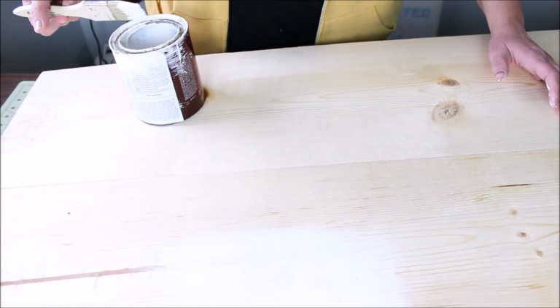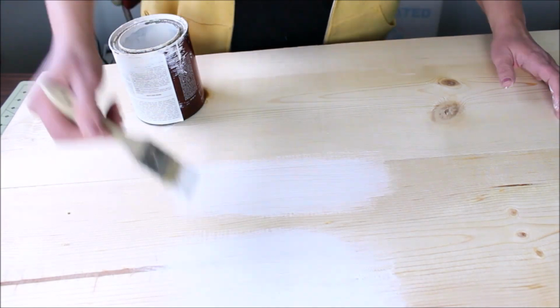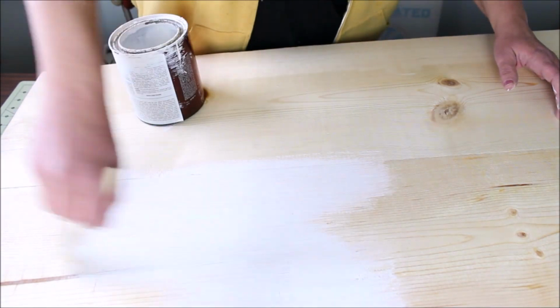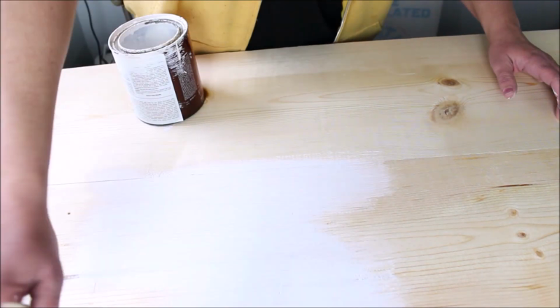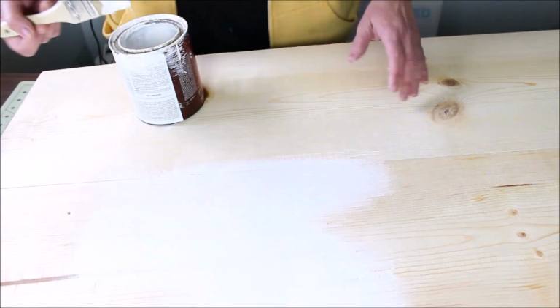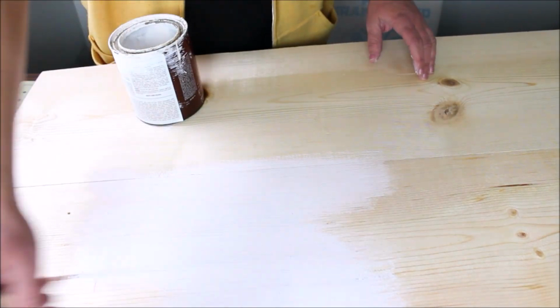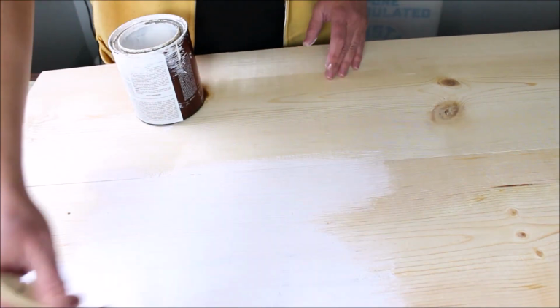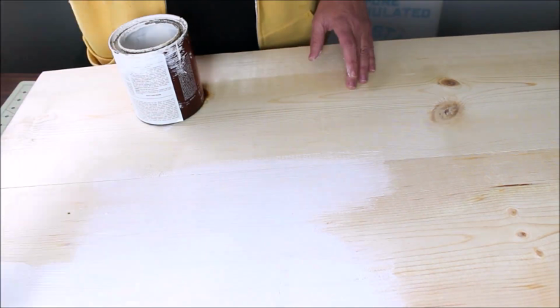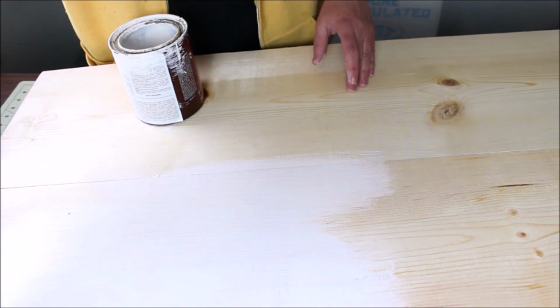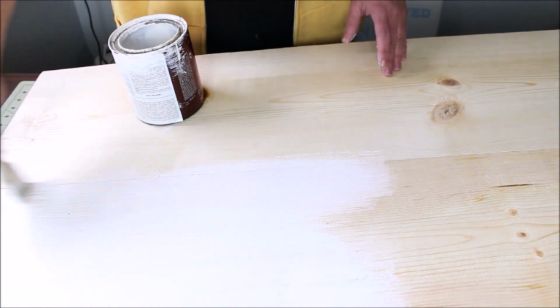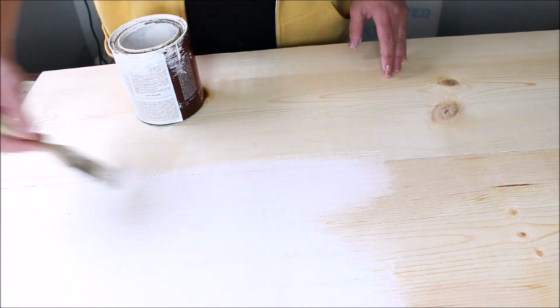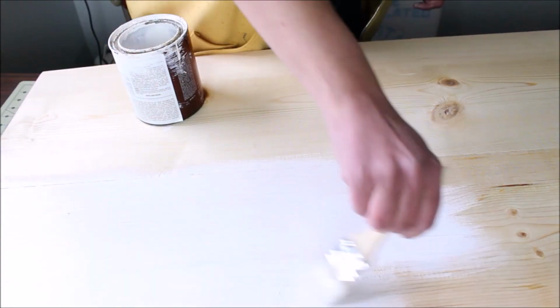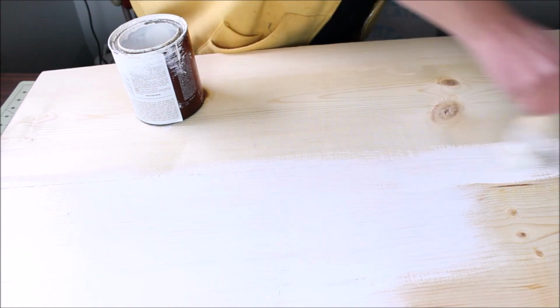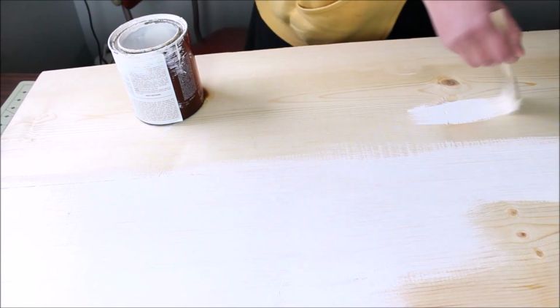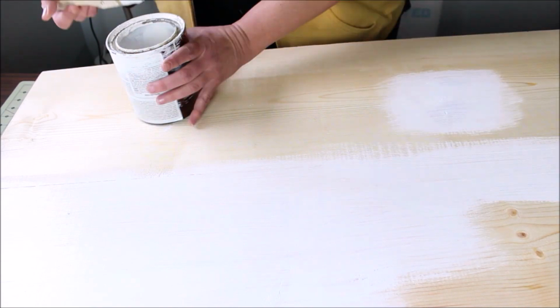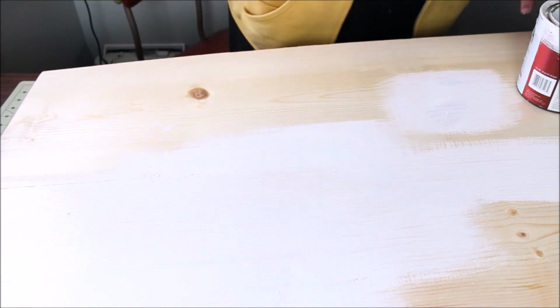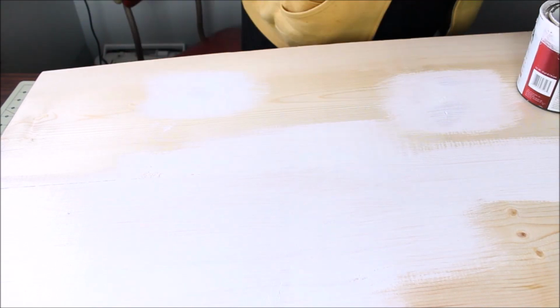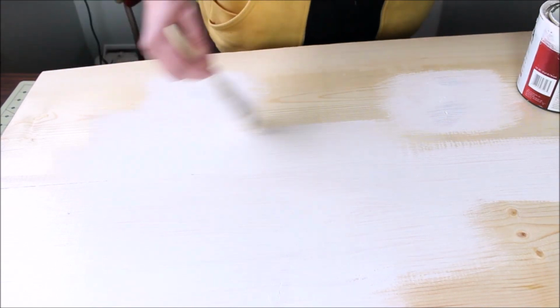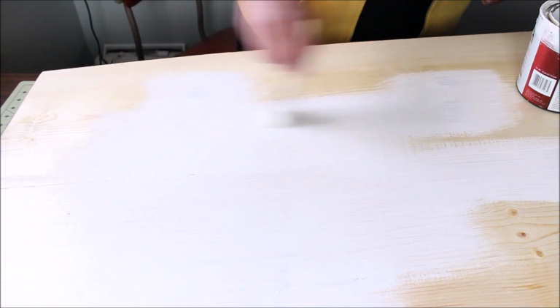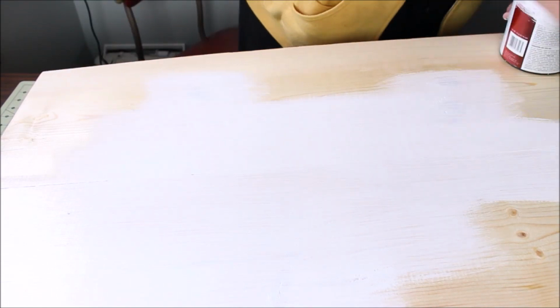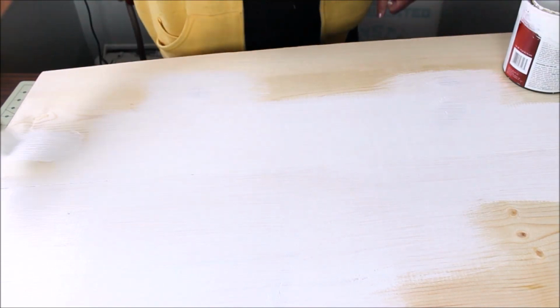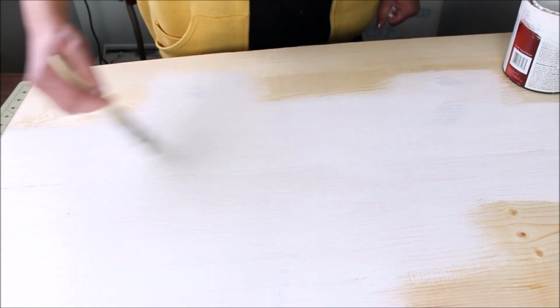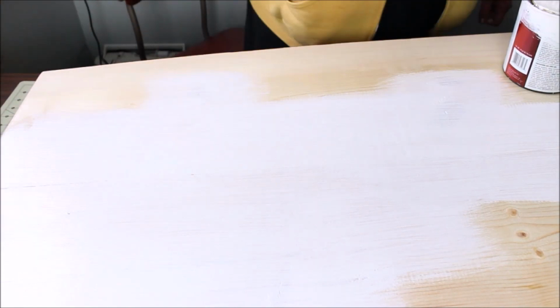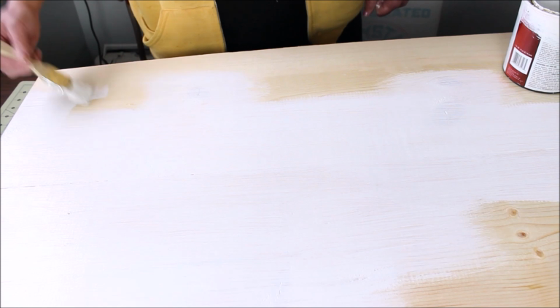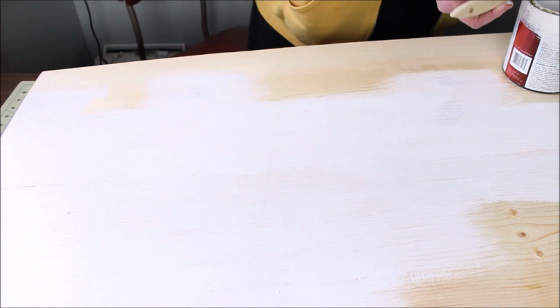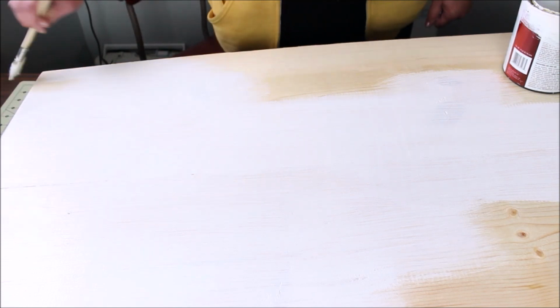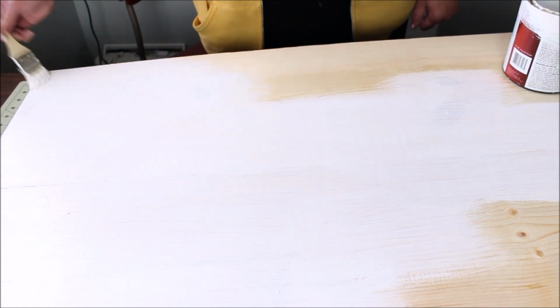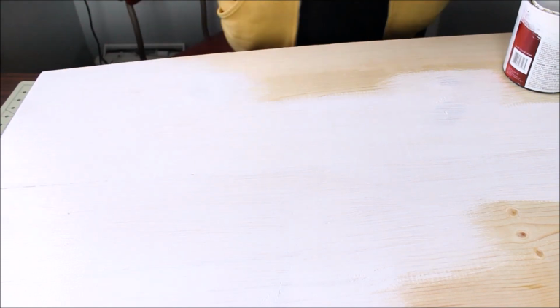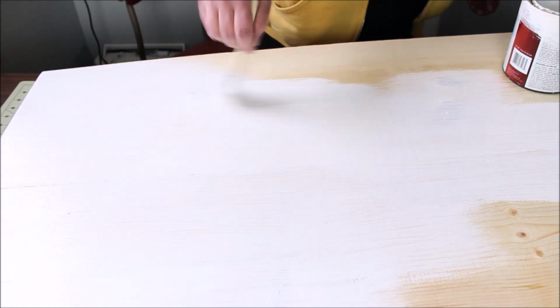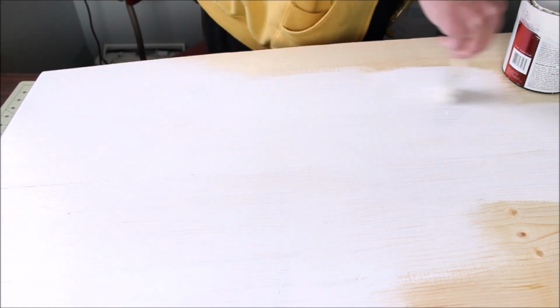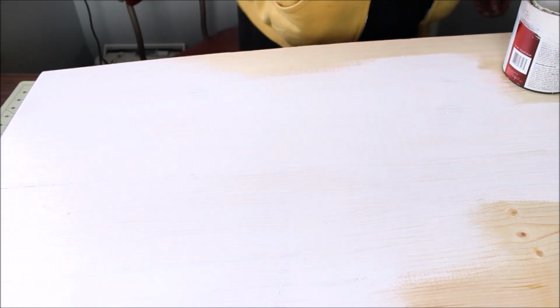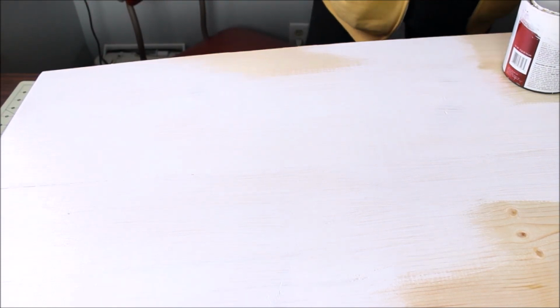It was then time to give the whole thing a coat of paint. I'm using a semi-gloss interior paint that is in a satin finish. You can use chalk paint — any kind of paint you want will work for this. I ended up giving the whole thing two coats.